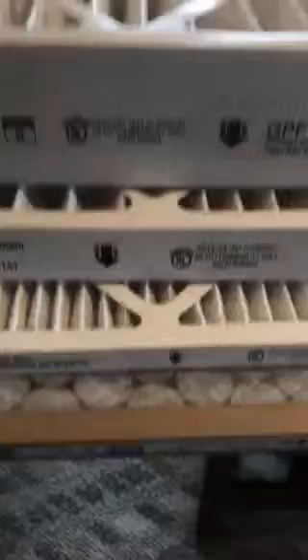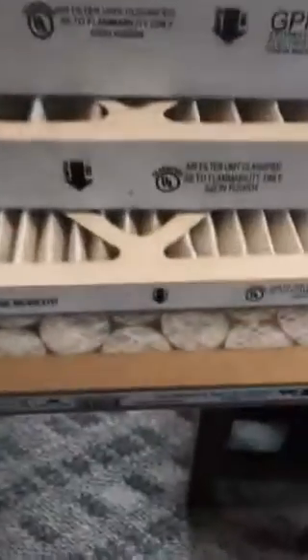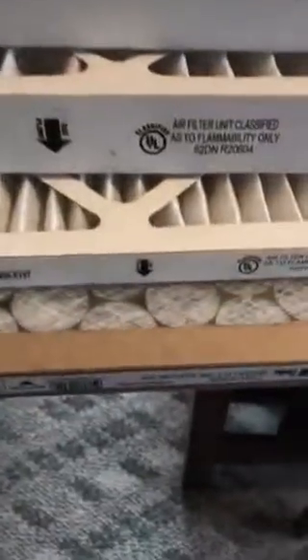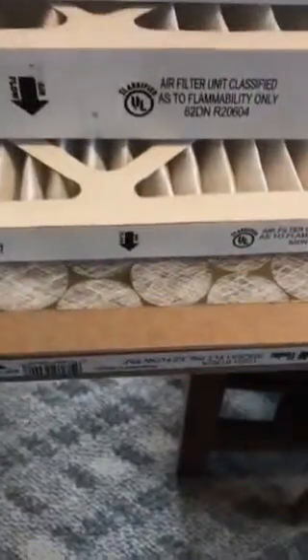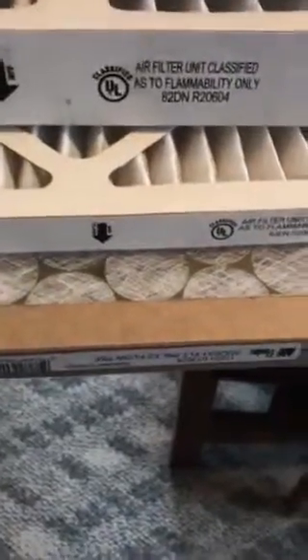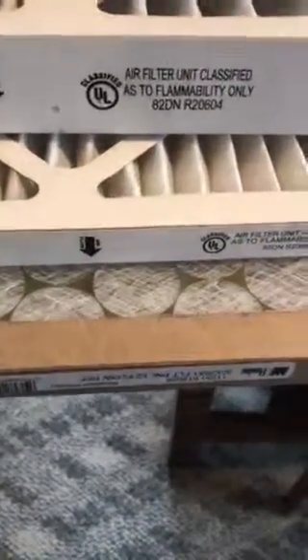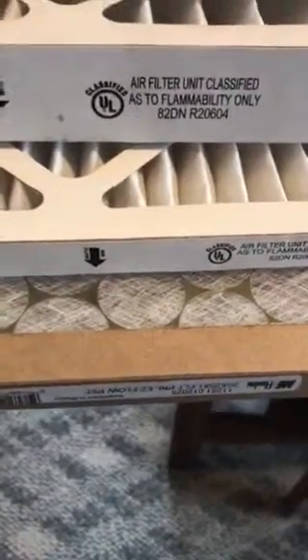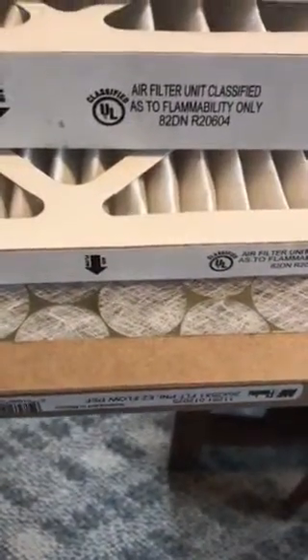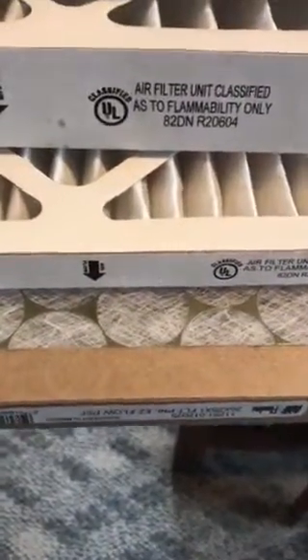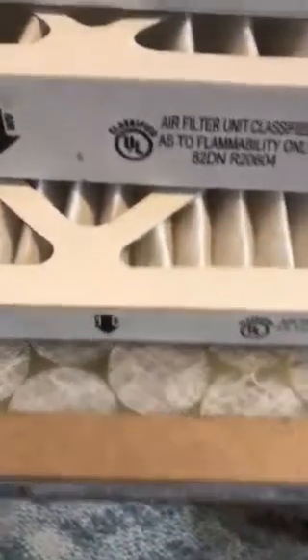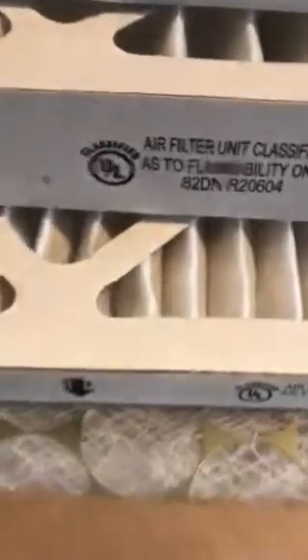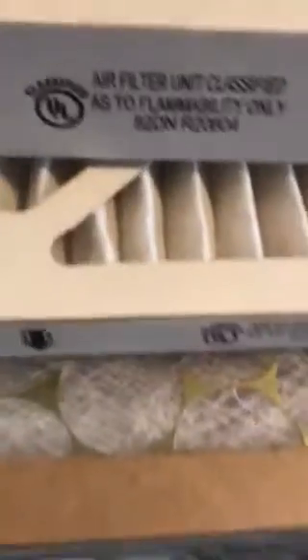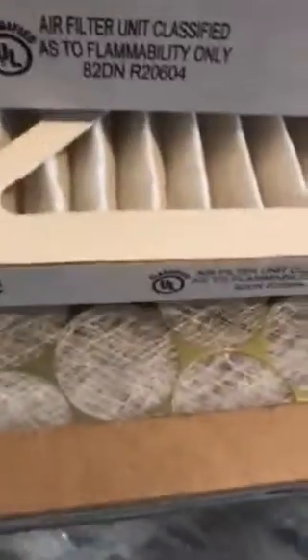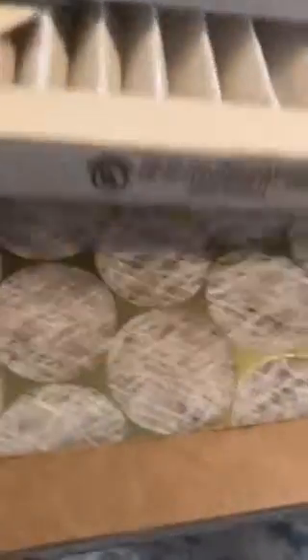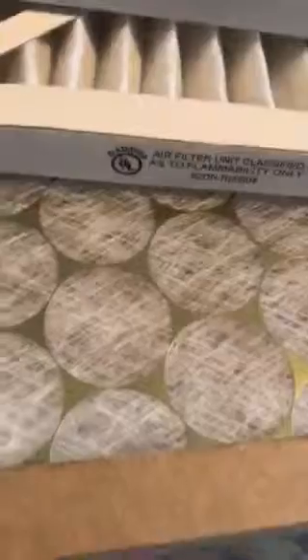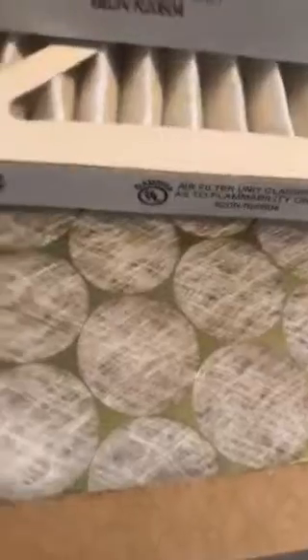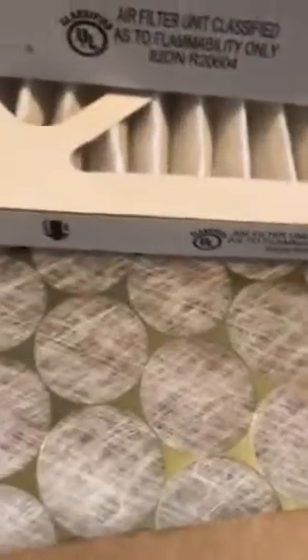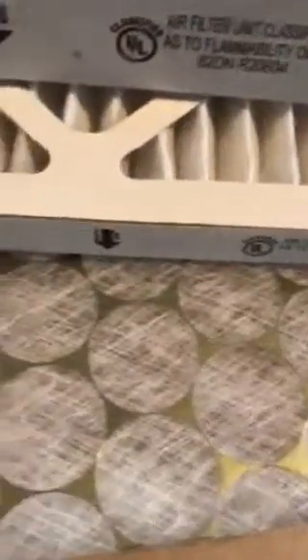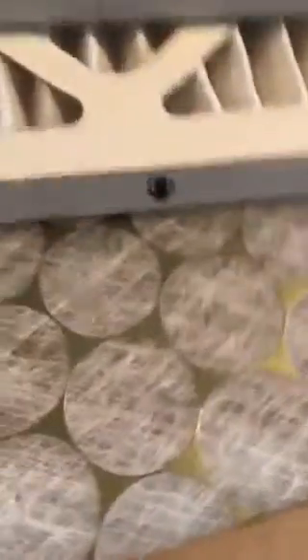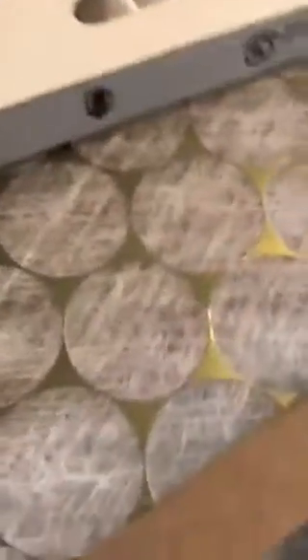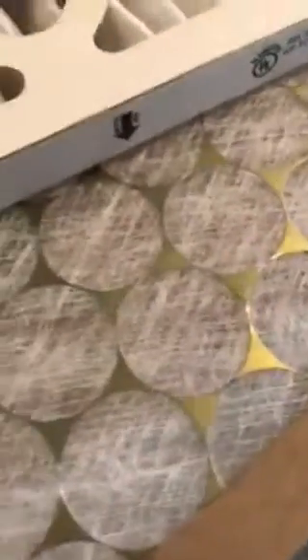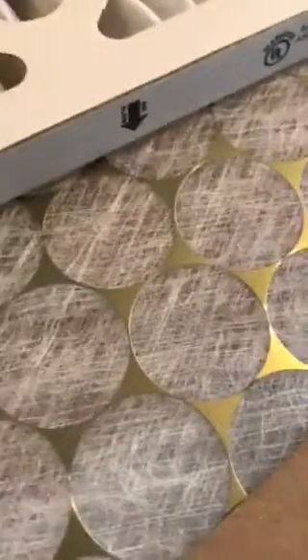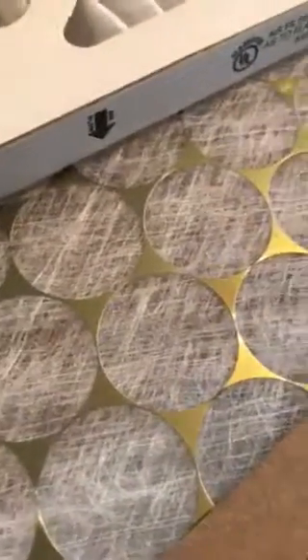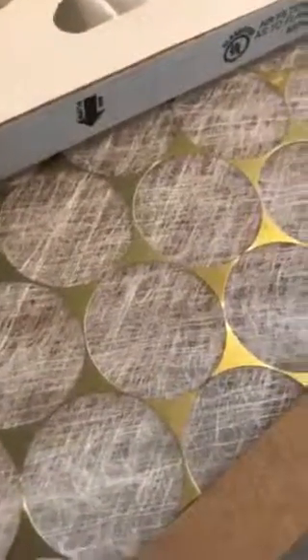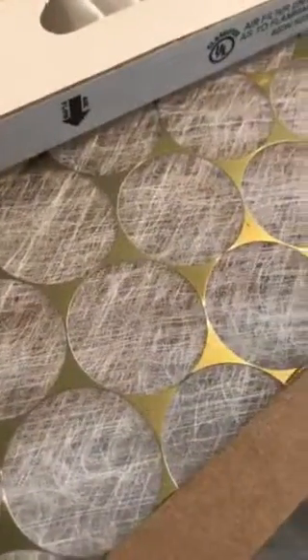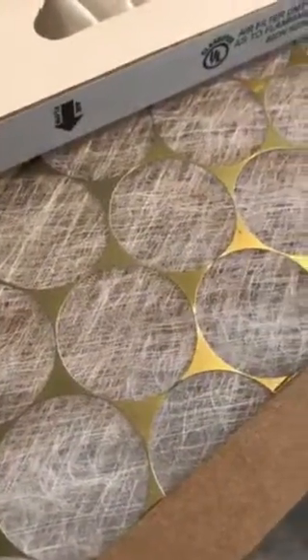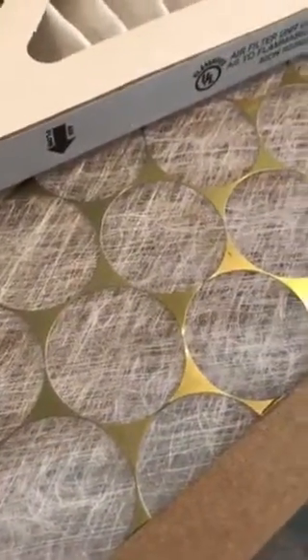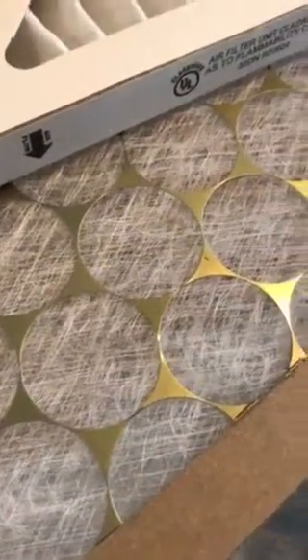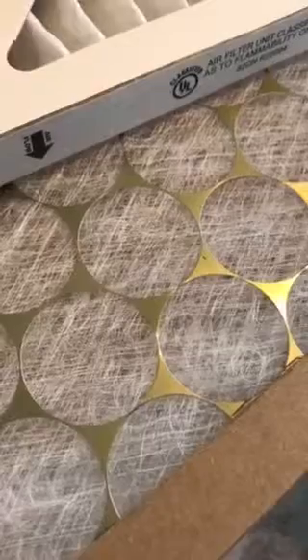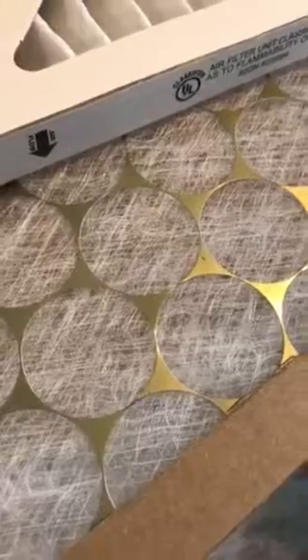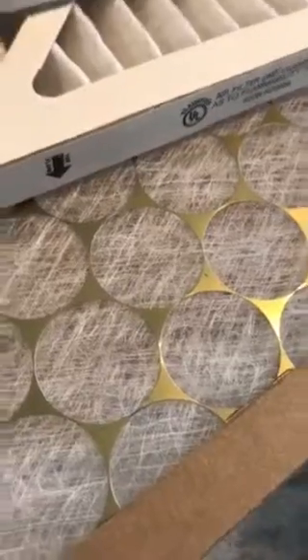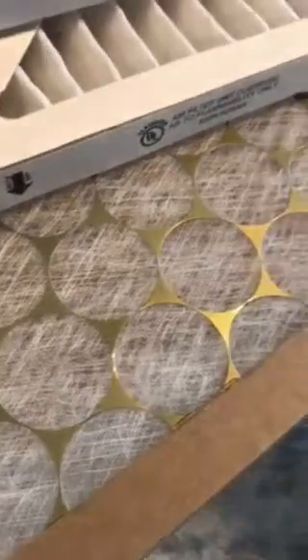Basically, these poly filters allow a lot to escape, making it into your motor and into your air stream. They're very cheap, disposable, and definitely not usually recommended.